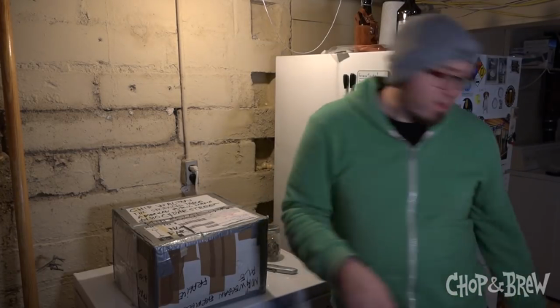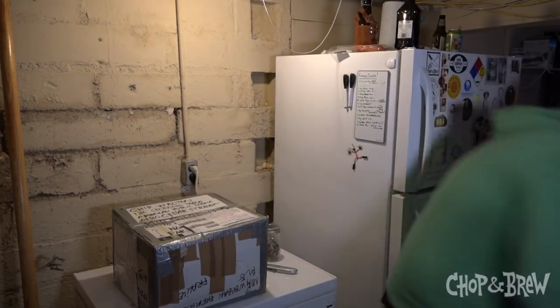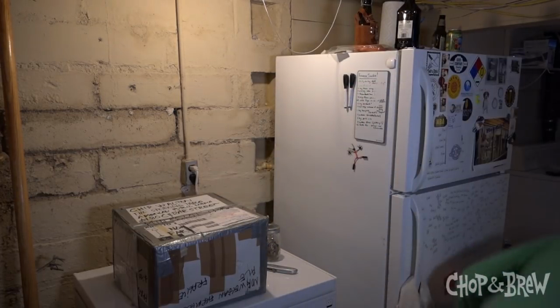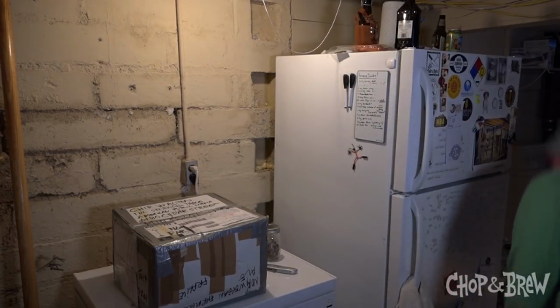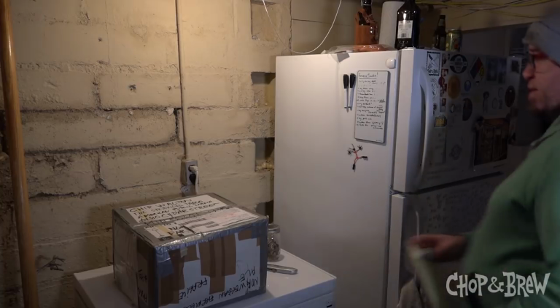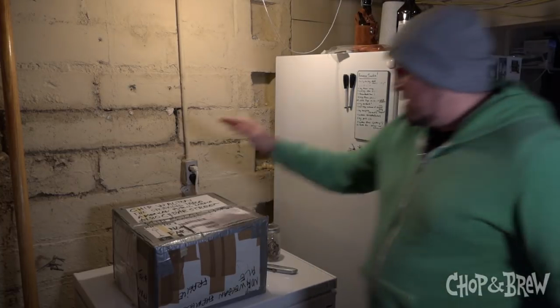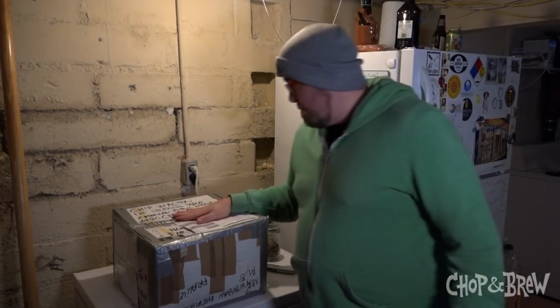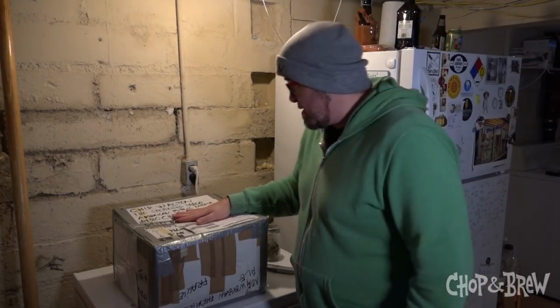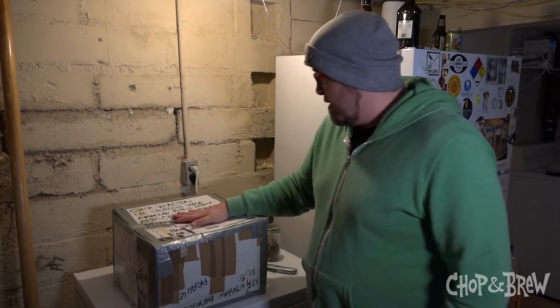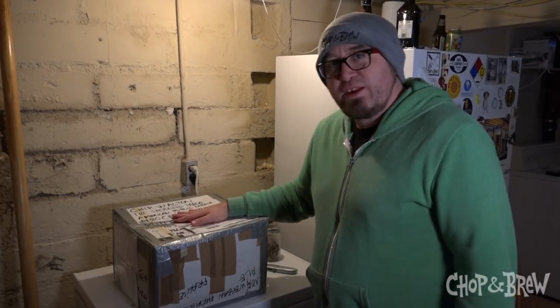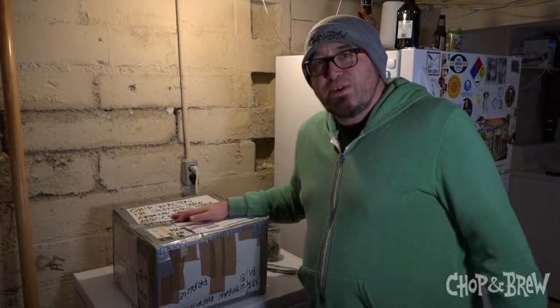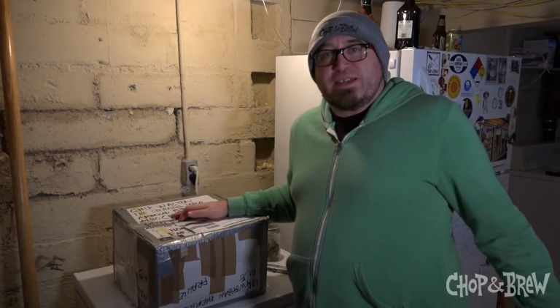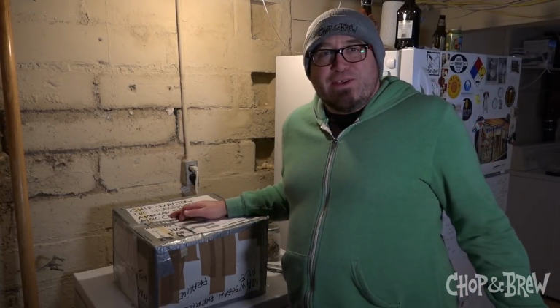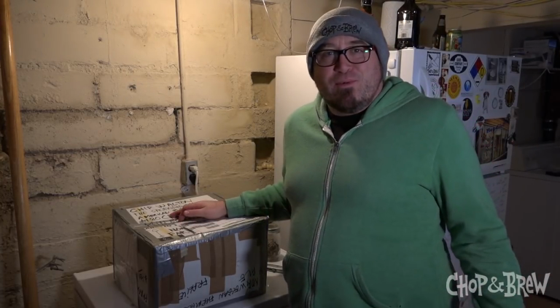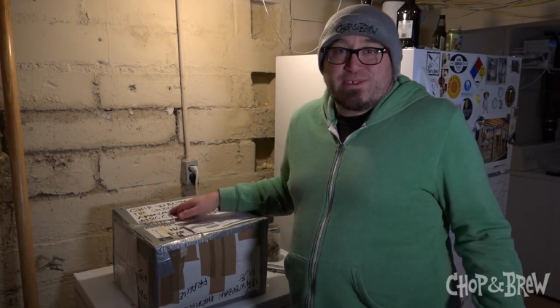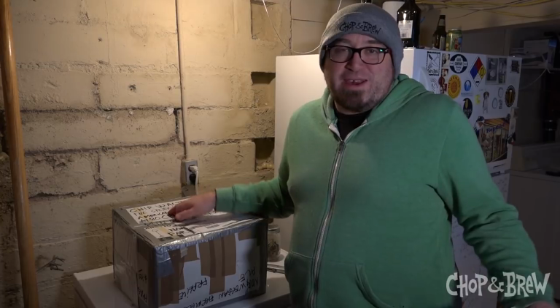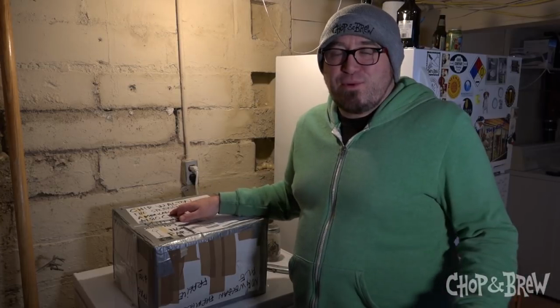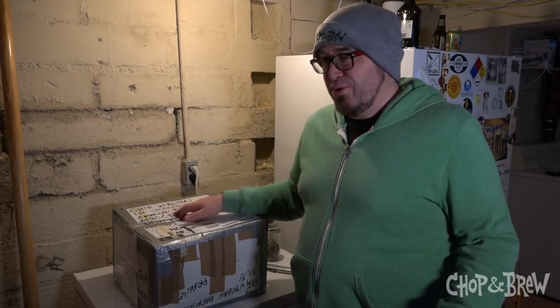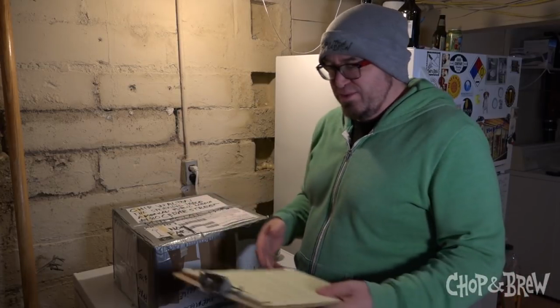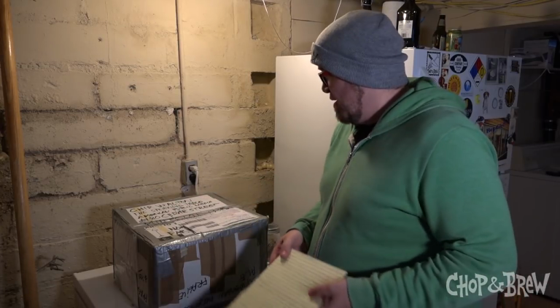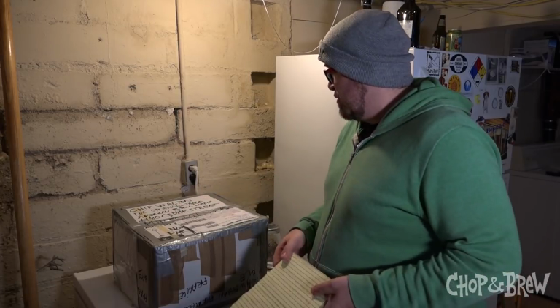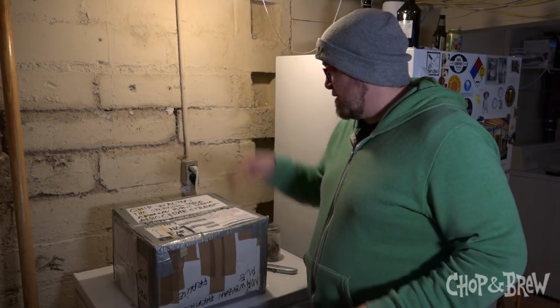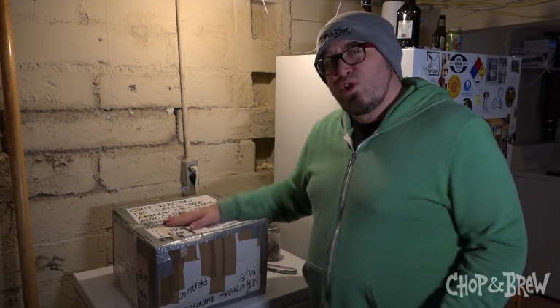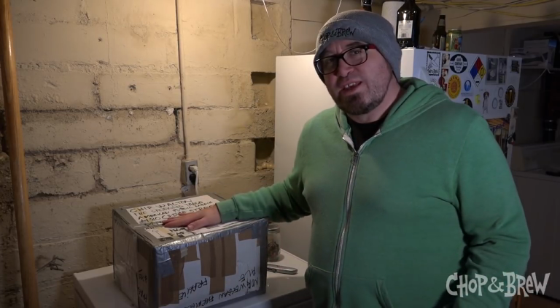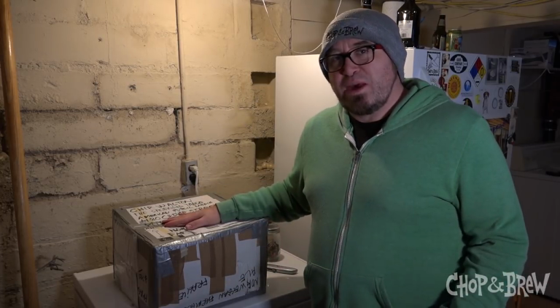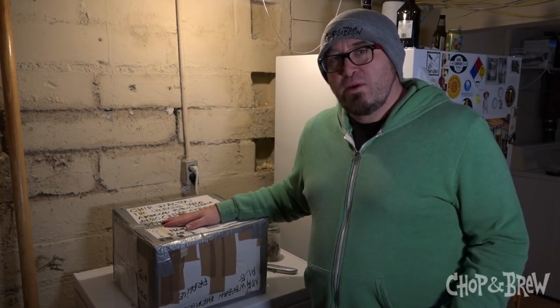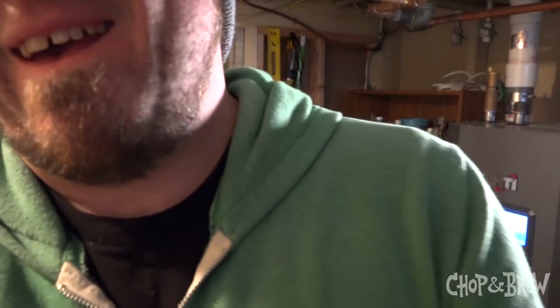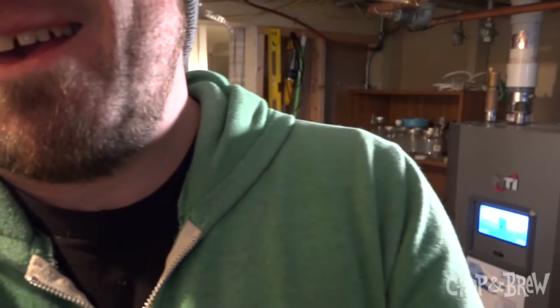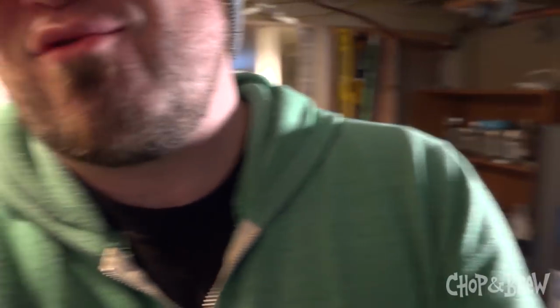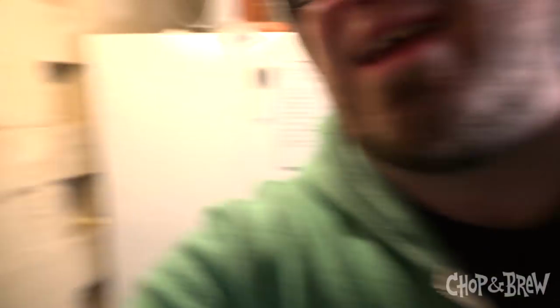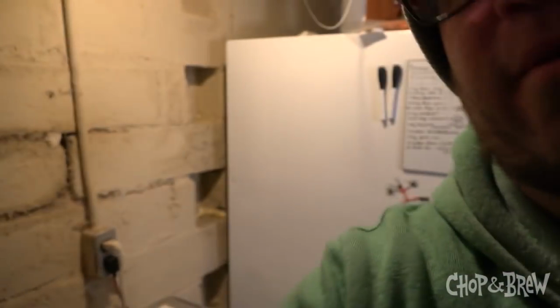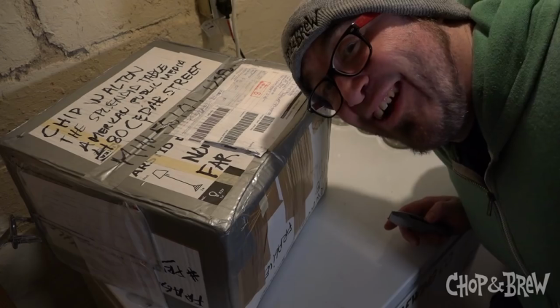He sent us an epic box and I'm gonna do a first unboxing — I've never done that before. We get all these great packages from all over the world, so we might as well do that. Let me show you what's inside this bad boy.